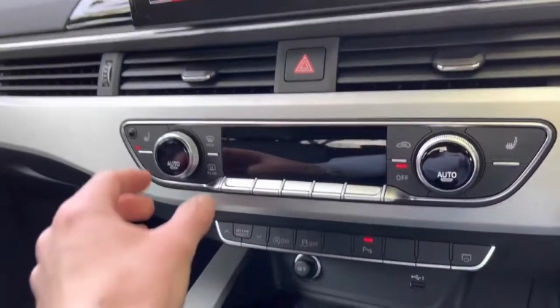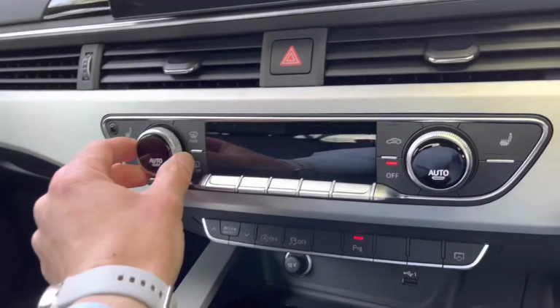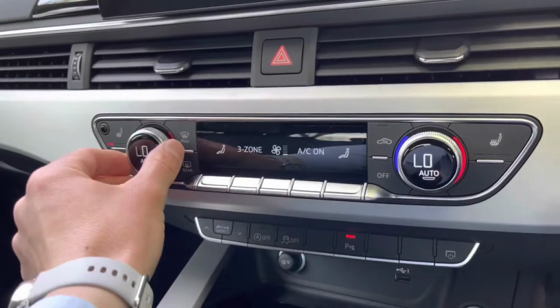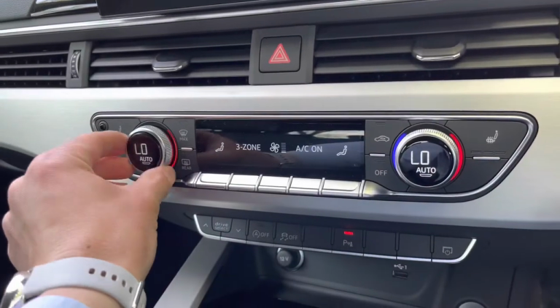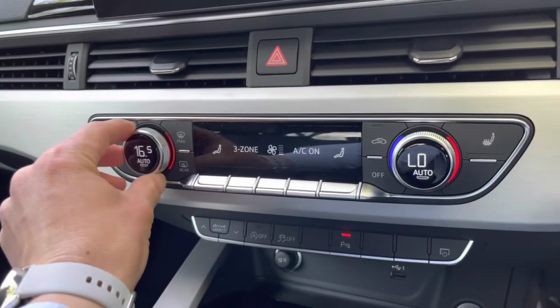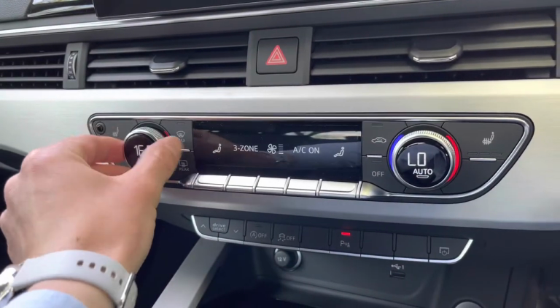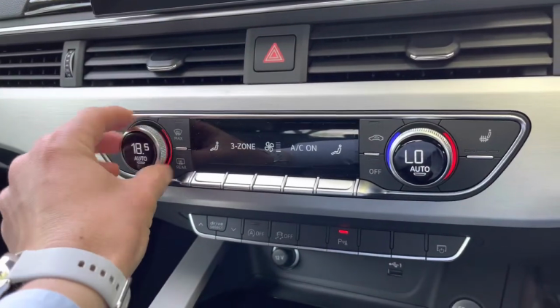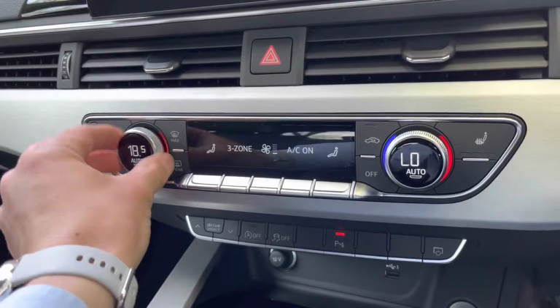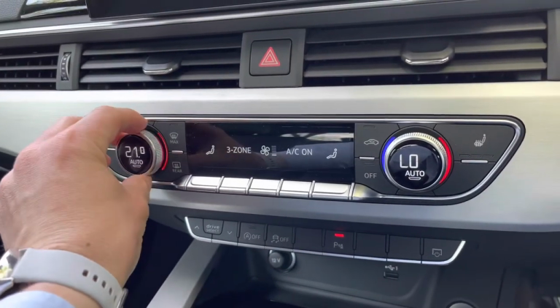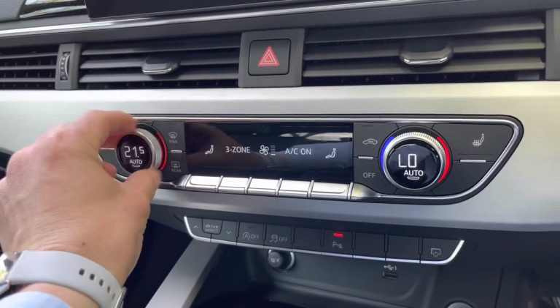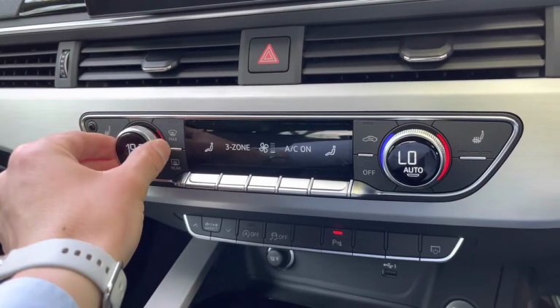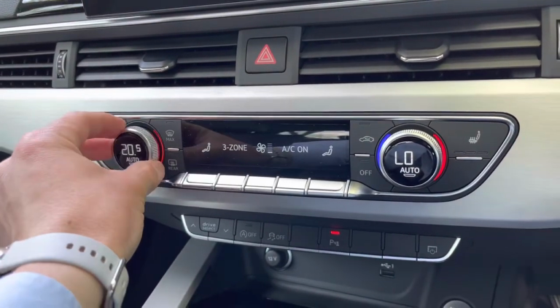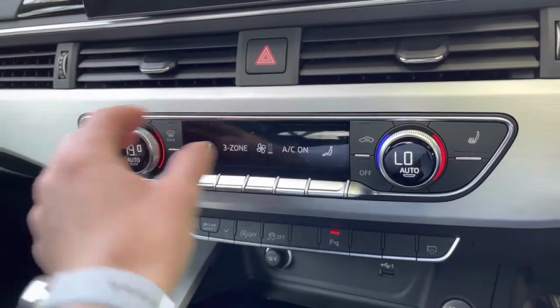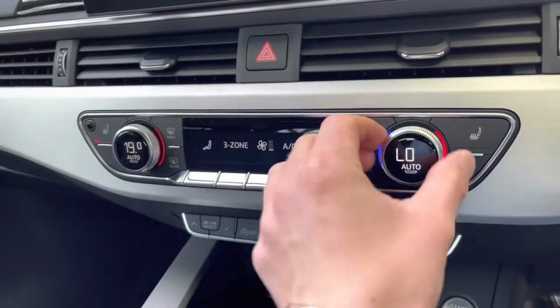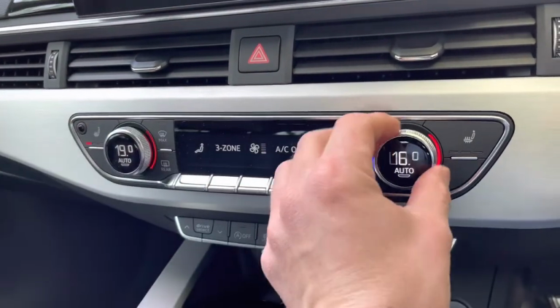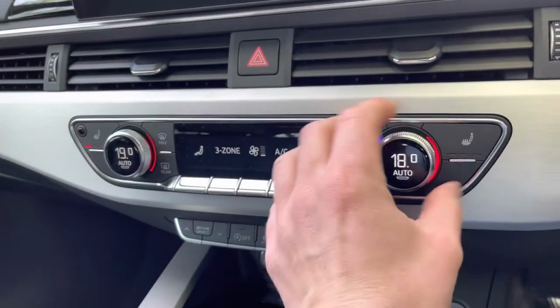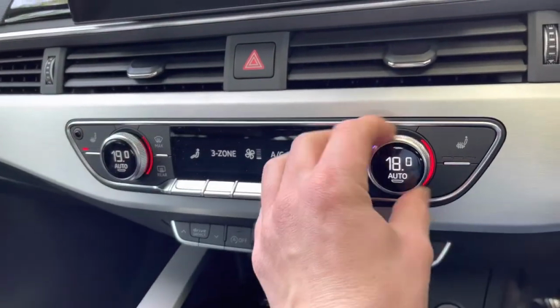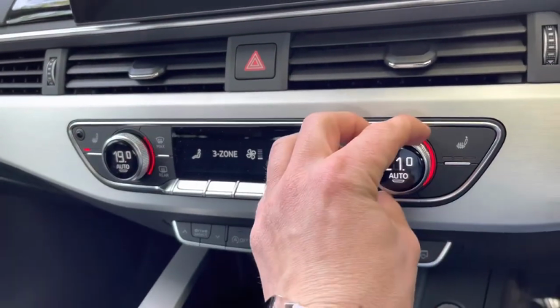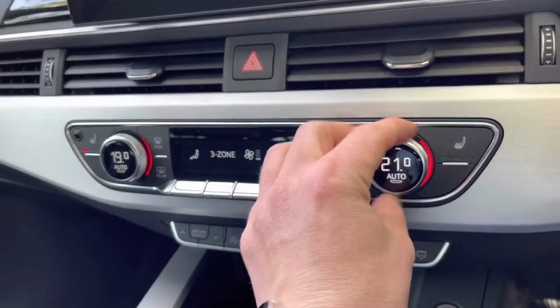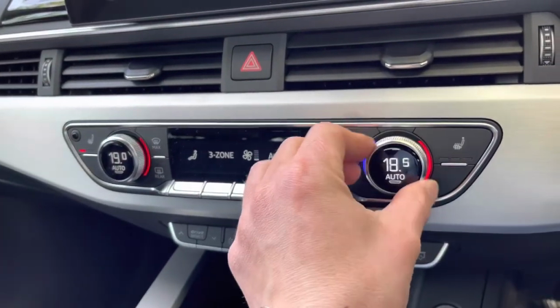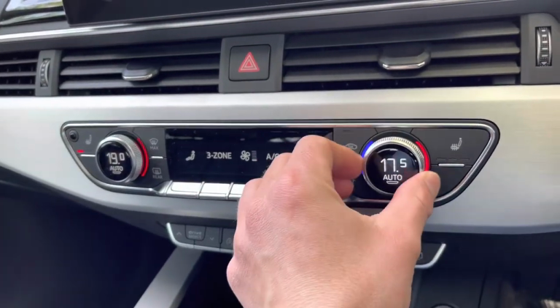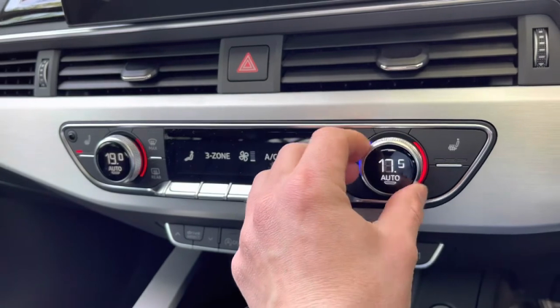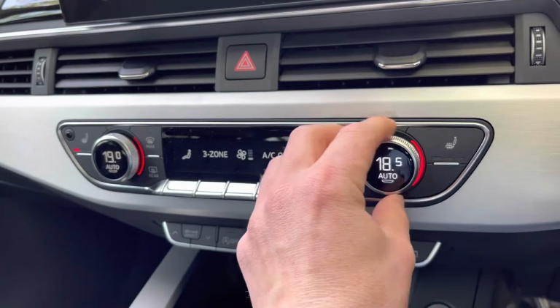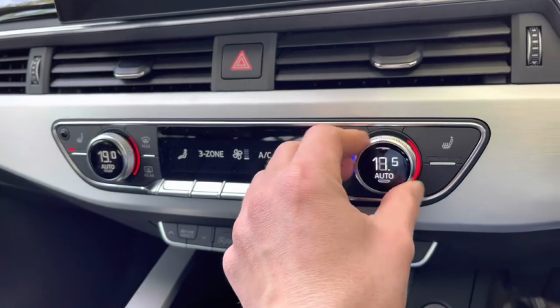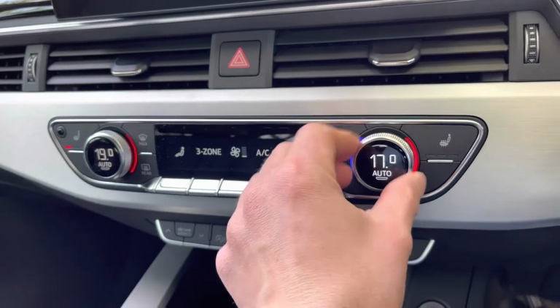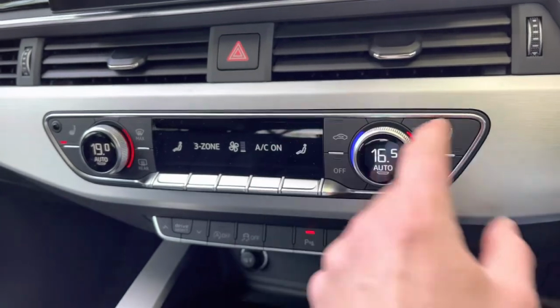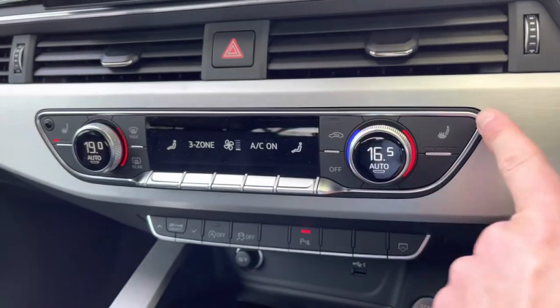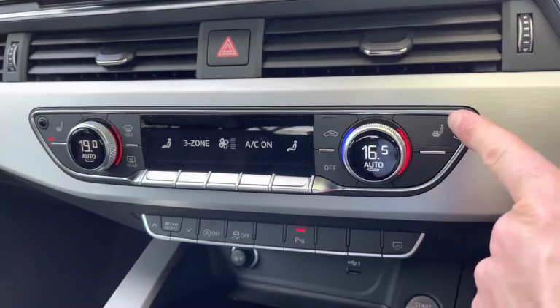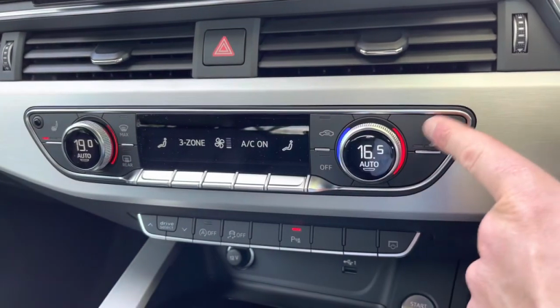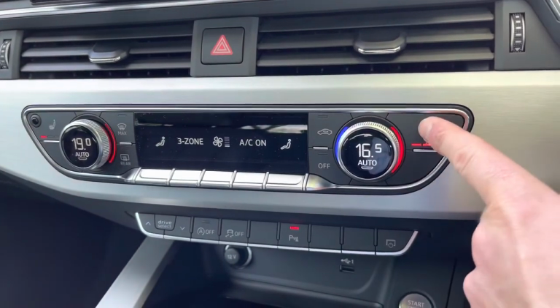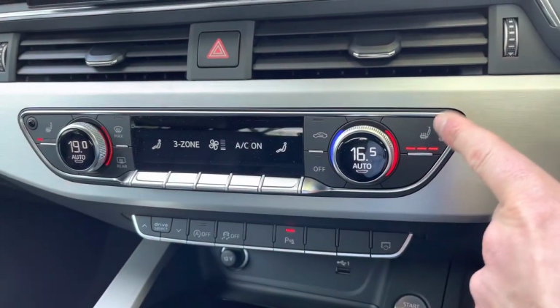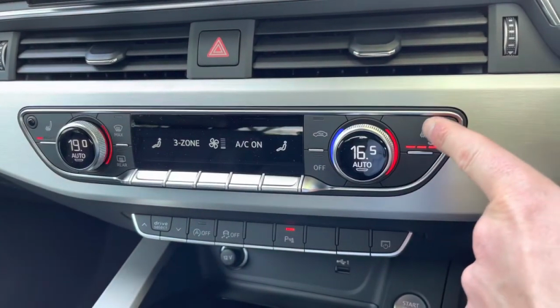Just below we have our three-zone deluxe climate control. Here we can set various temperatures on the digital display, and of course control the heated front seats too.